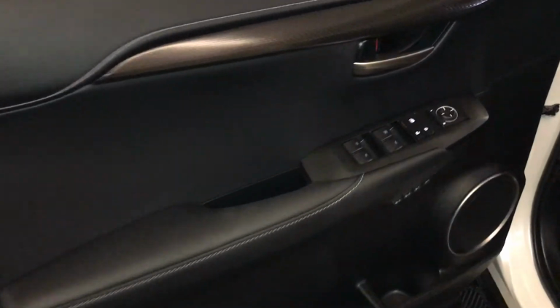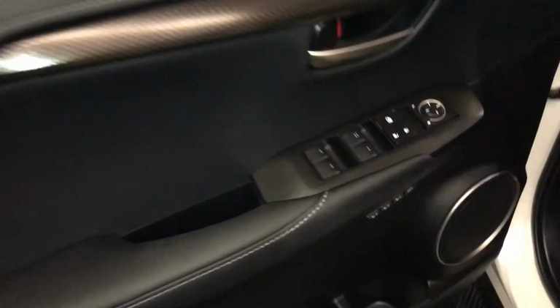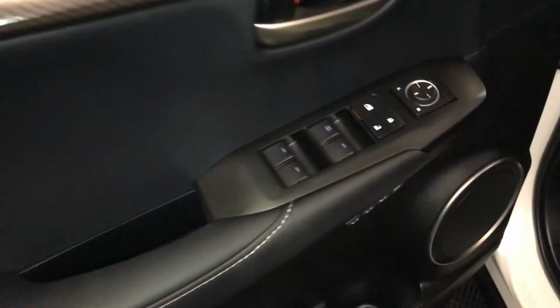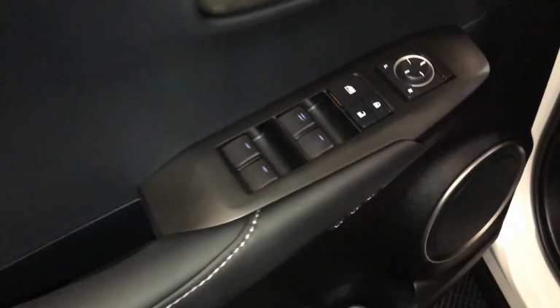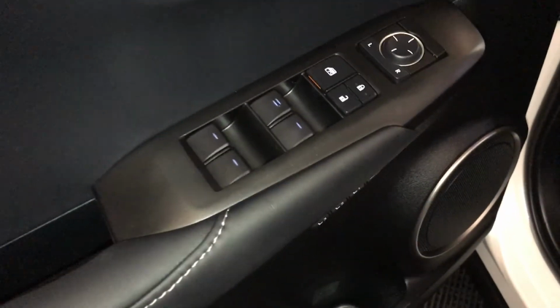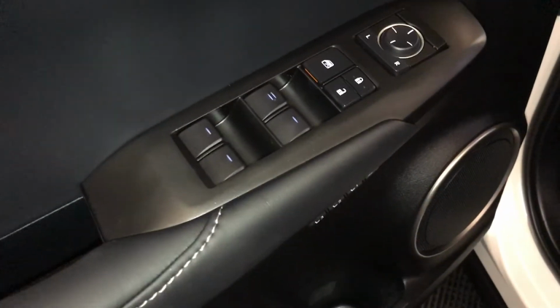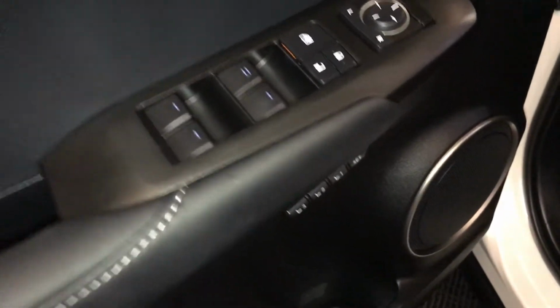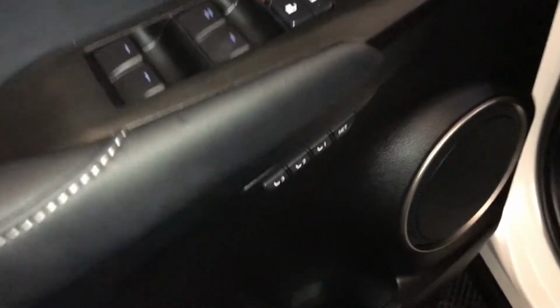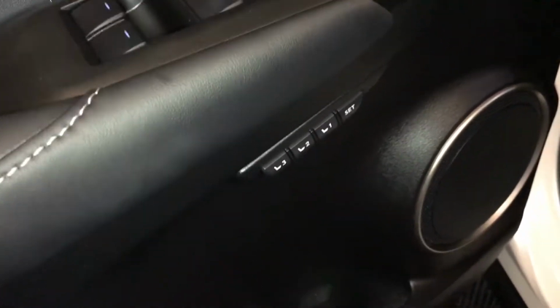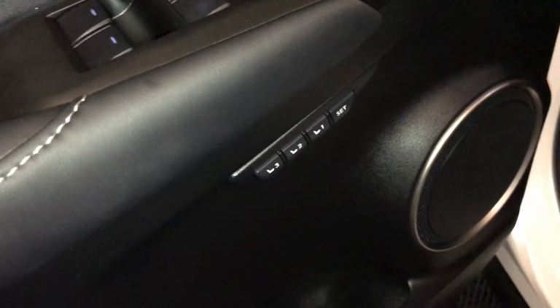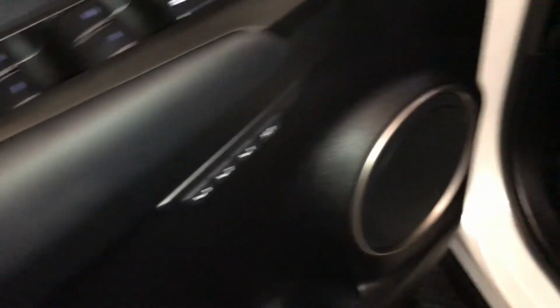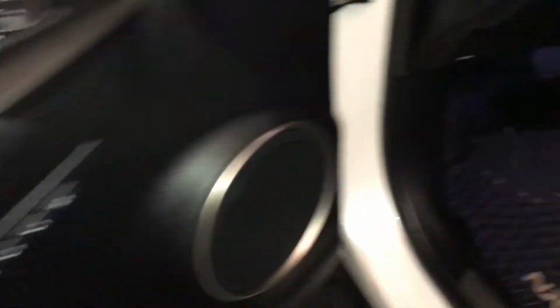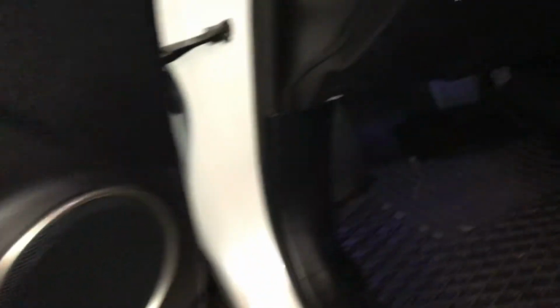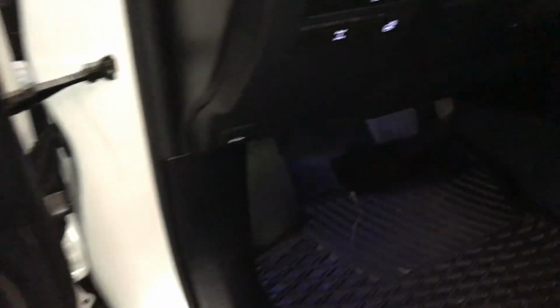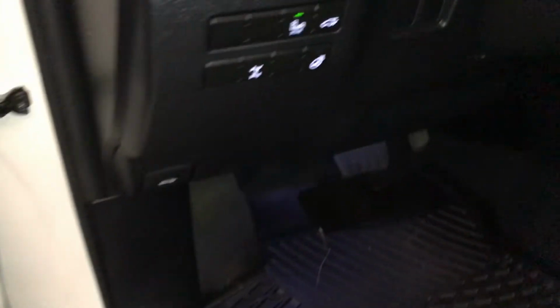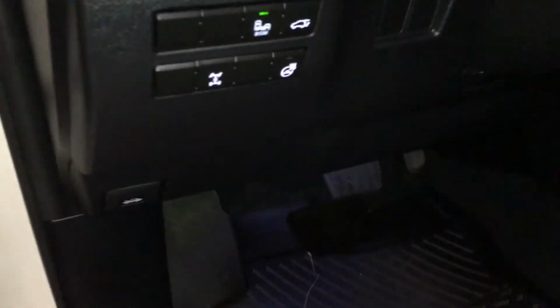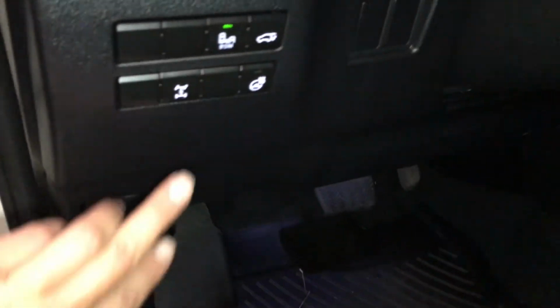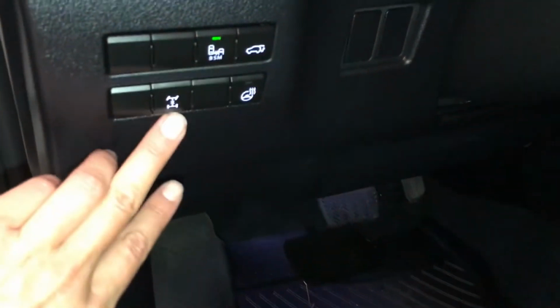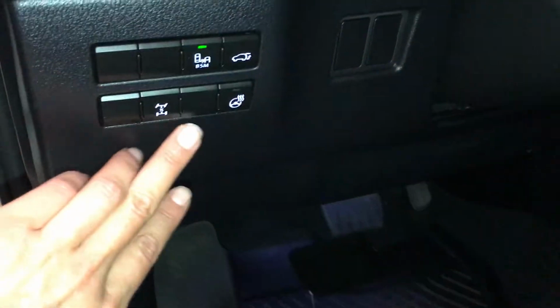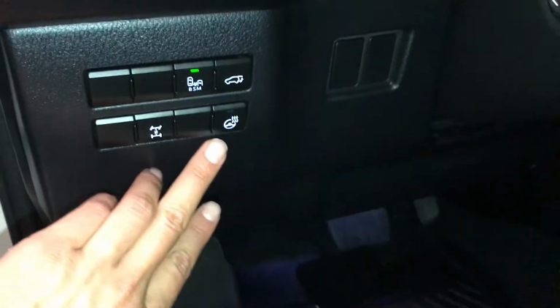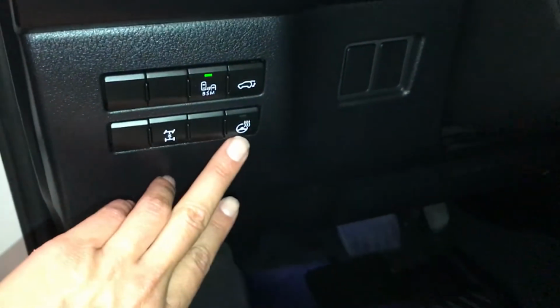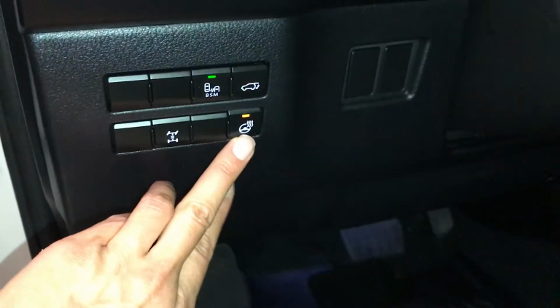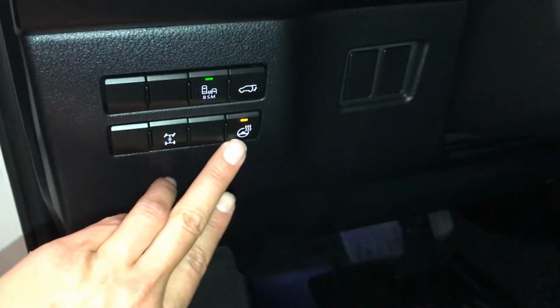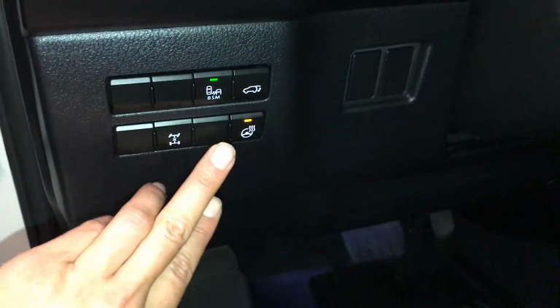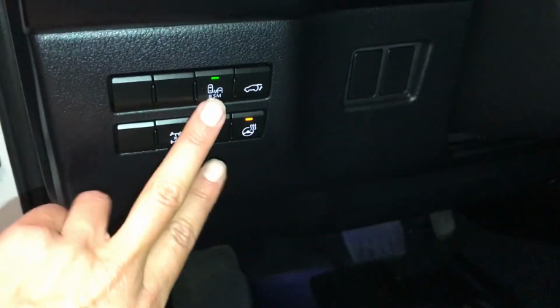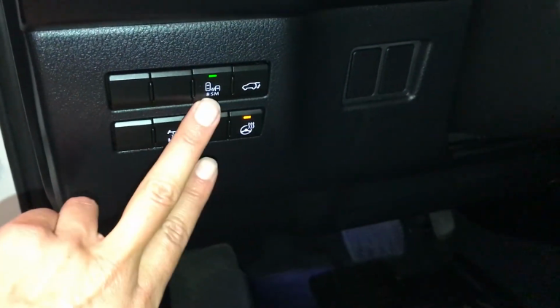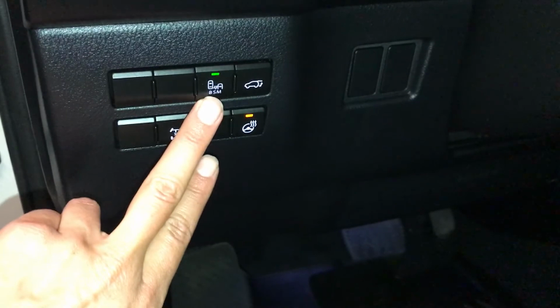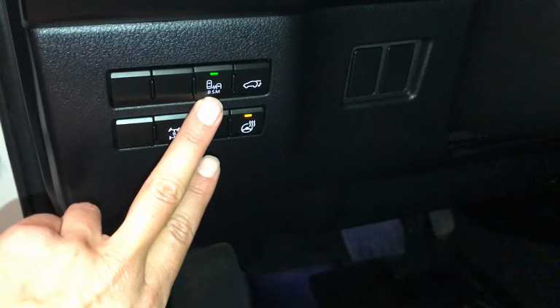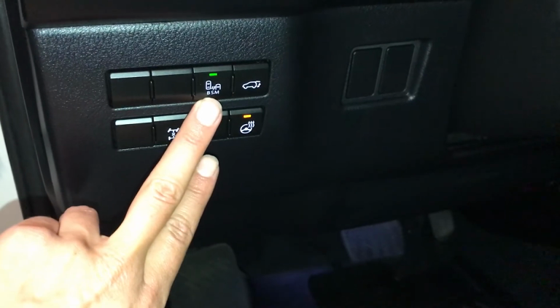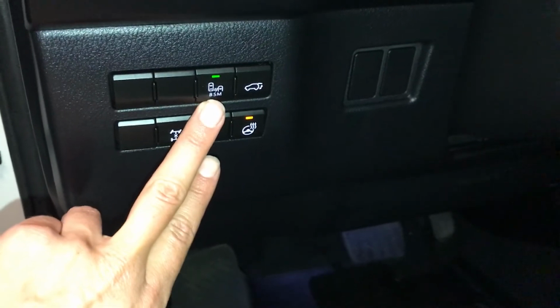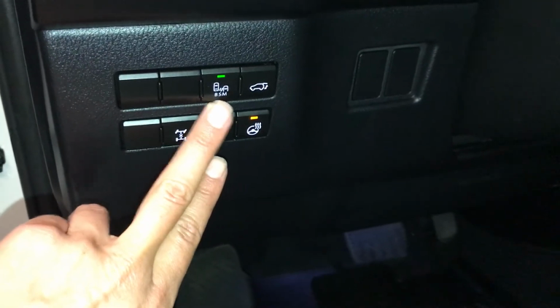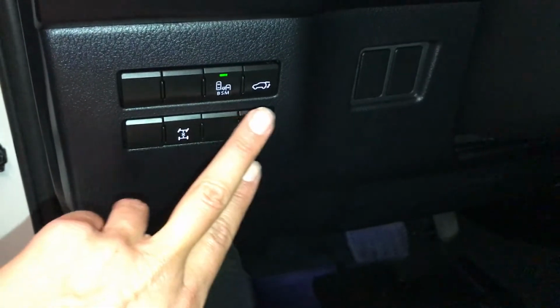Powered windows, locks, and side mirrors, driver seat memory, controls for your locking center differential, heated steering wheel, blind spot monitoring with rear cross-traffic alerts.